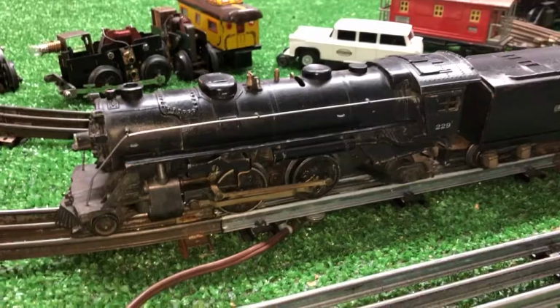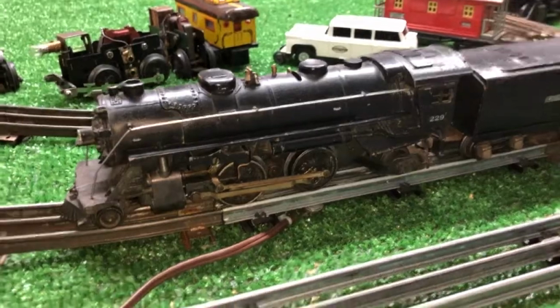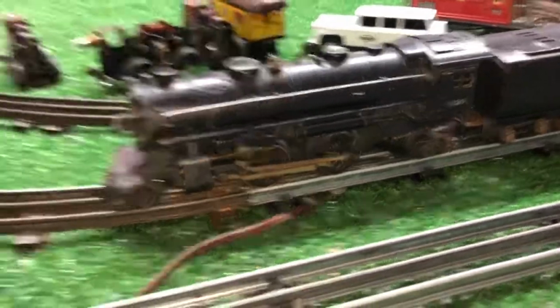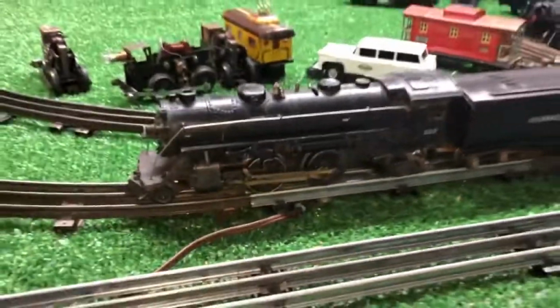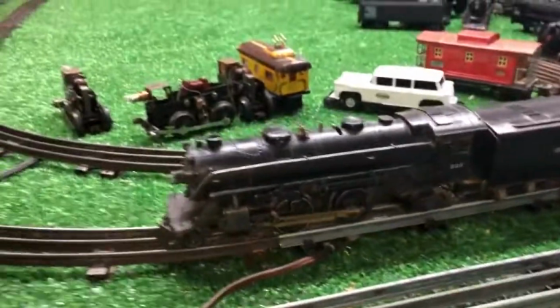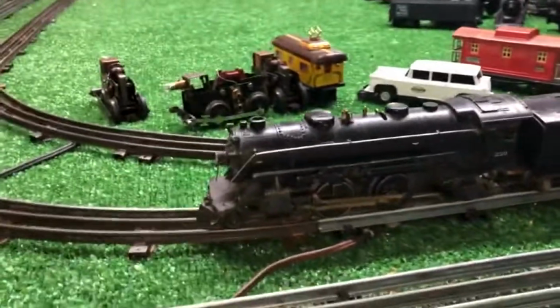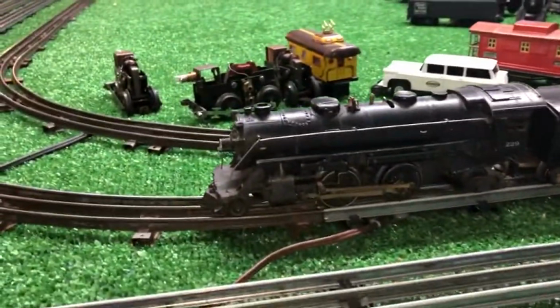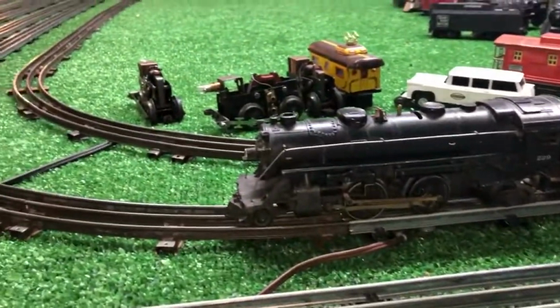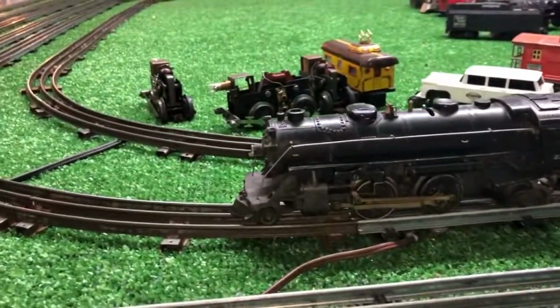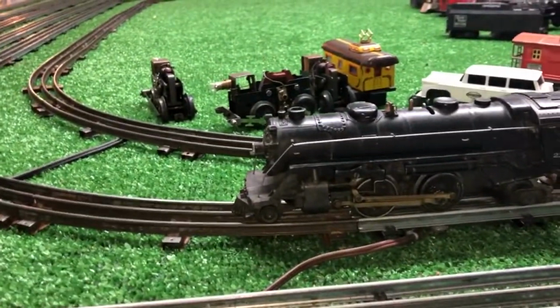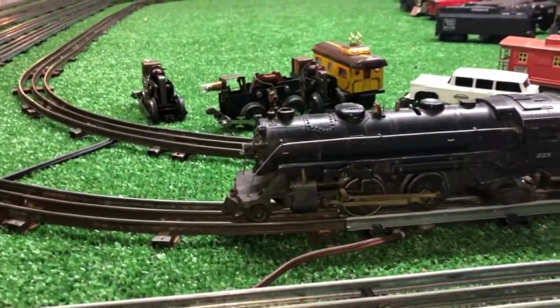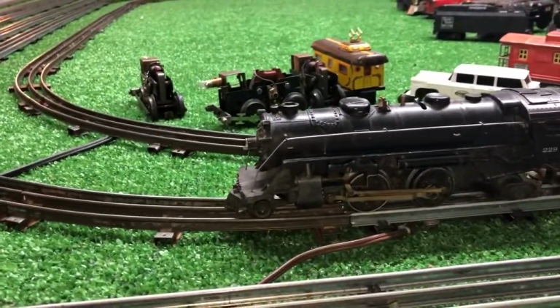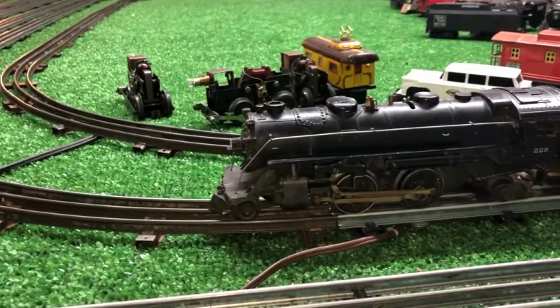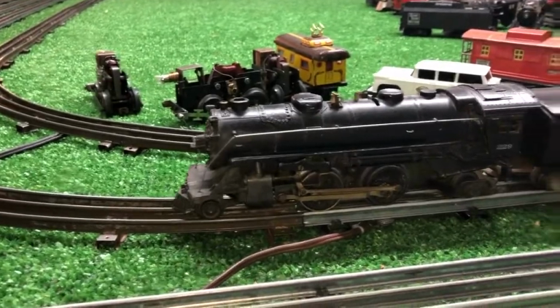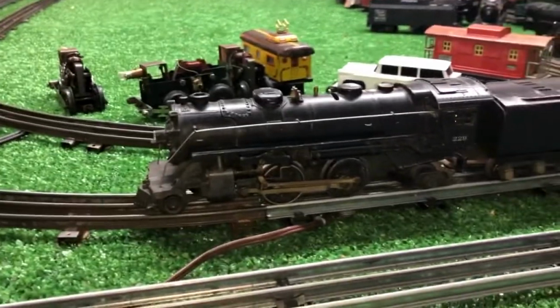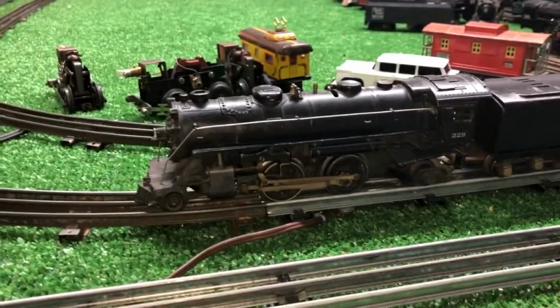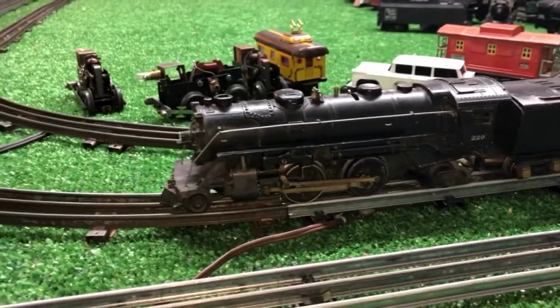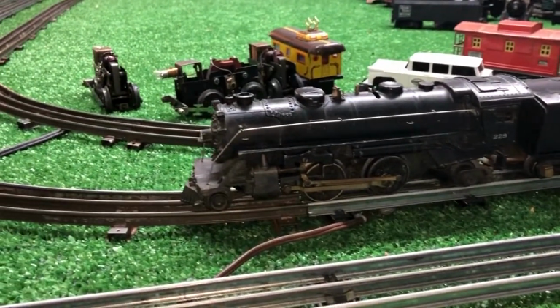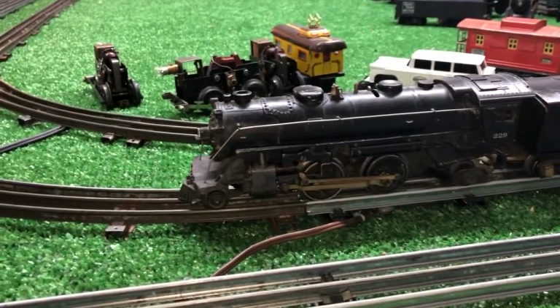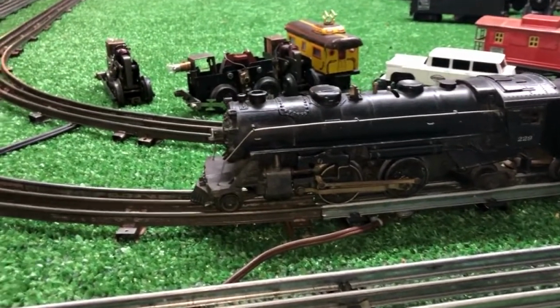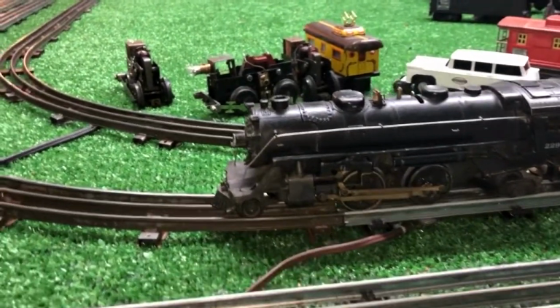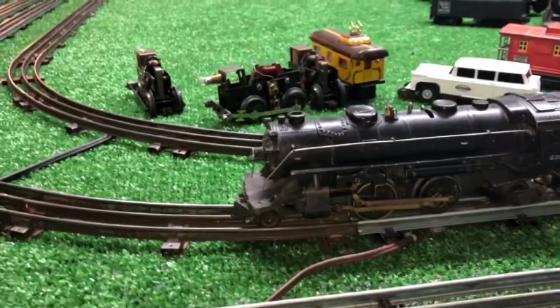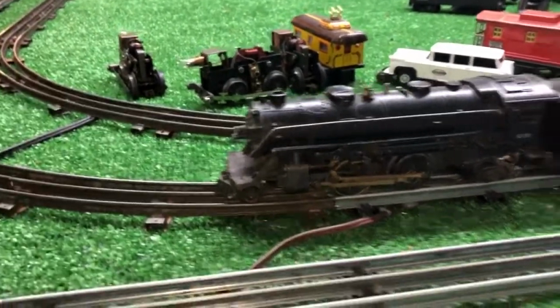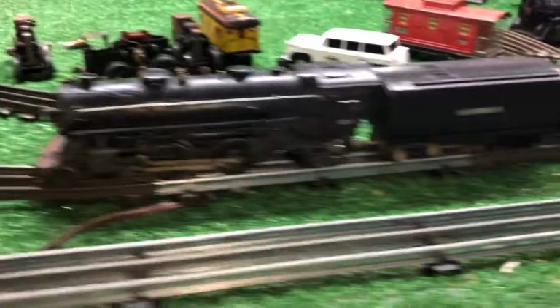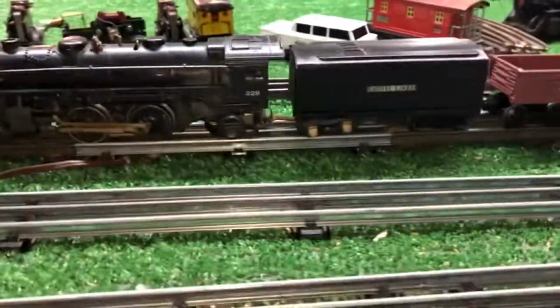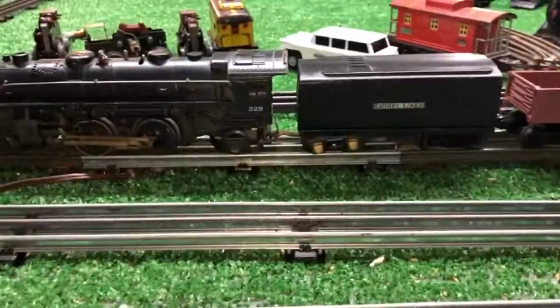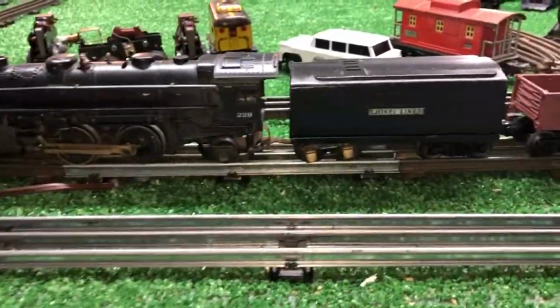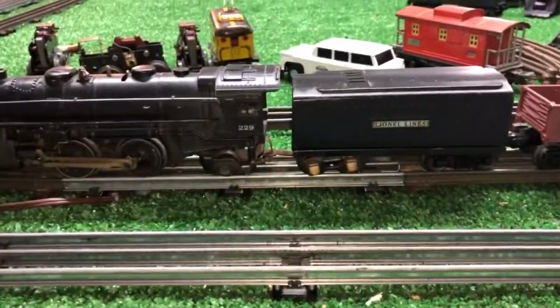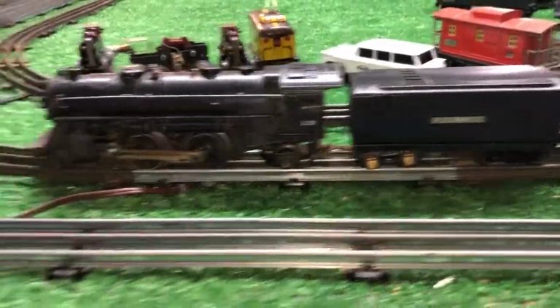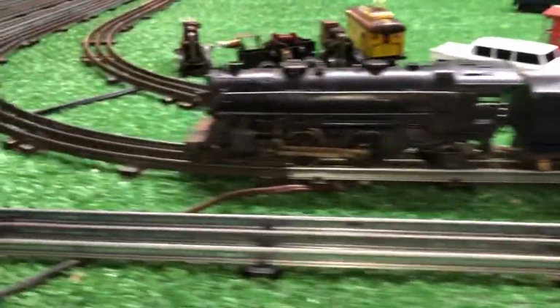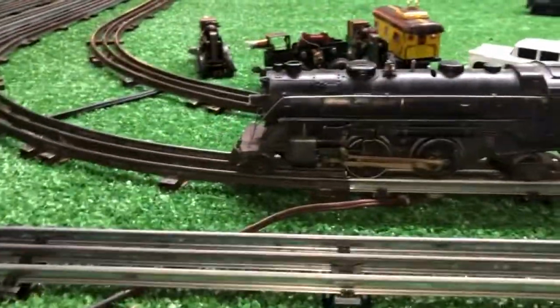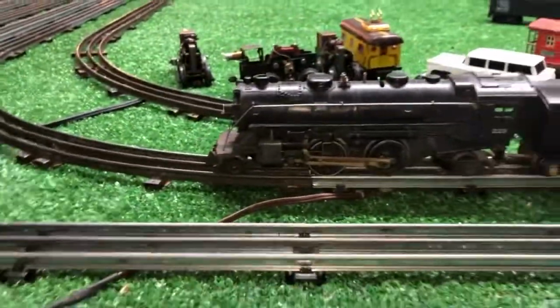Greetings, Benjamin J. from Ben's Trains with another in the series — a follow-up on that 229 that arrived. As you see, I've cleaned it up a bit, as well as the tender. This actually doesn't look too bad.